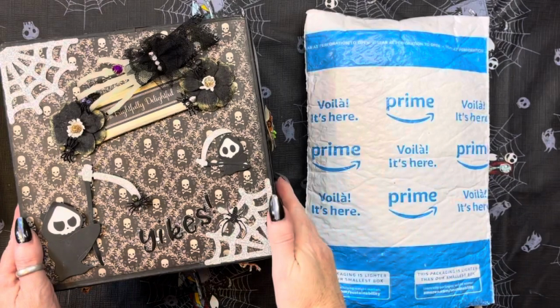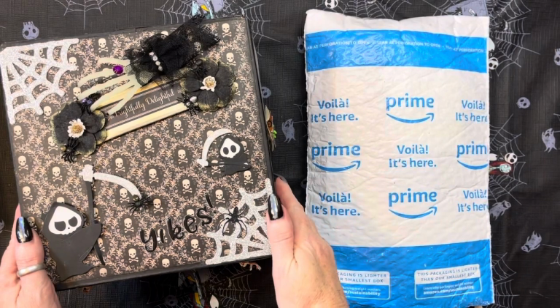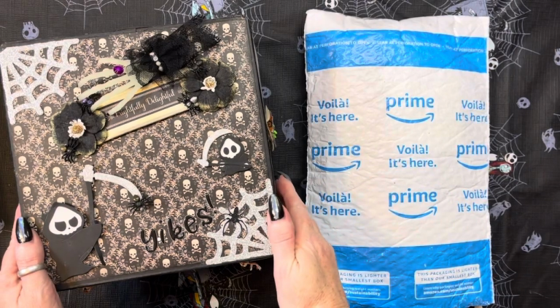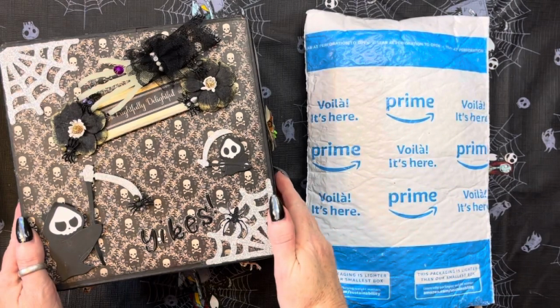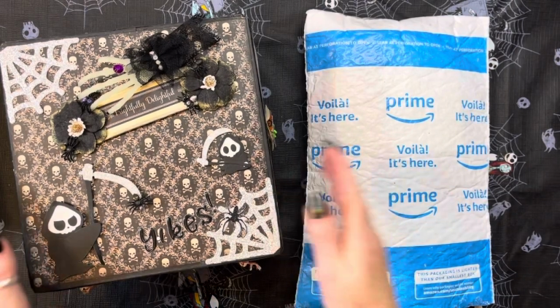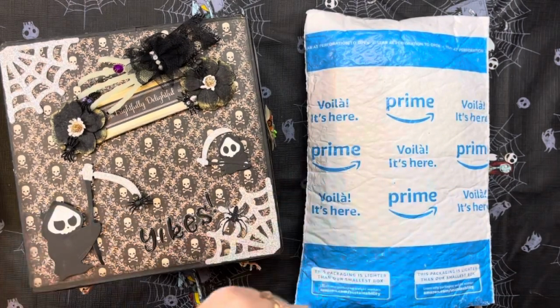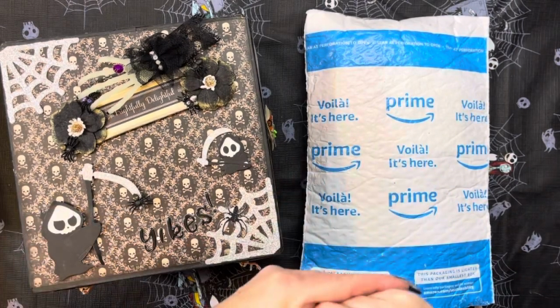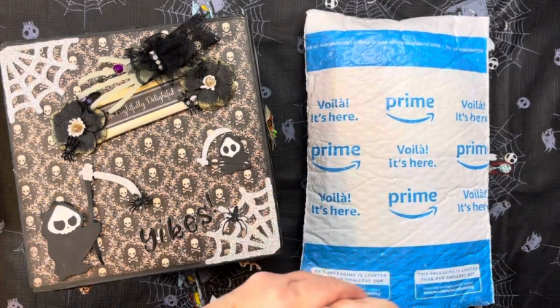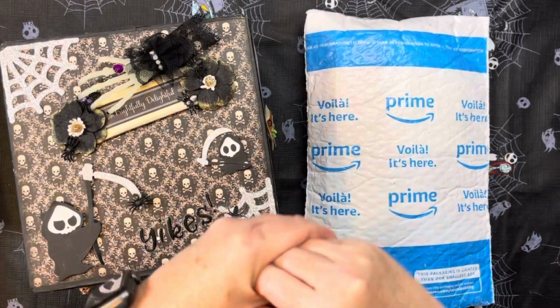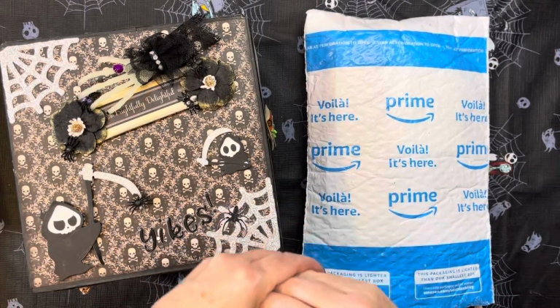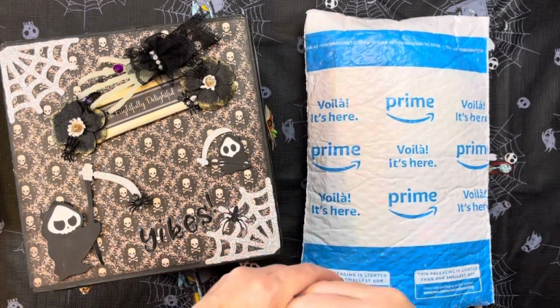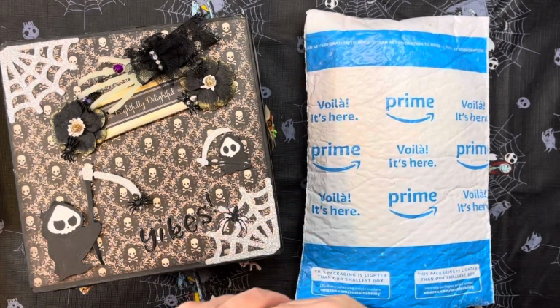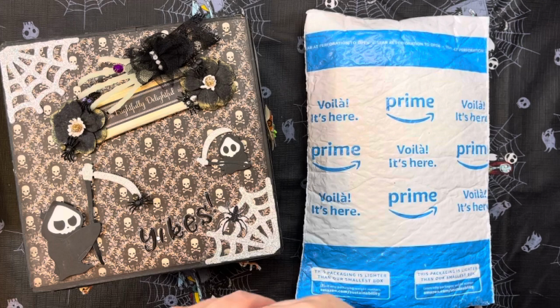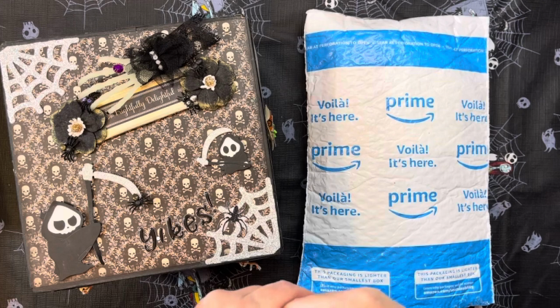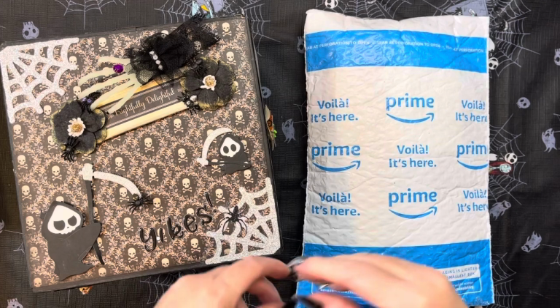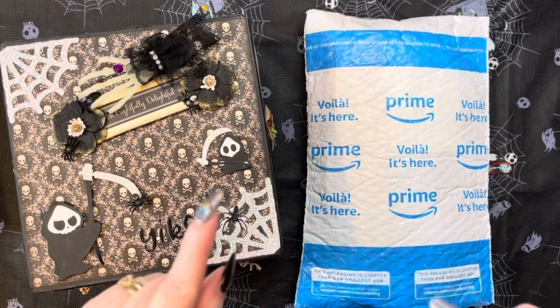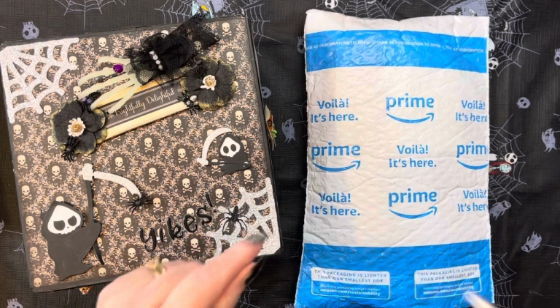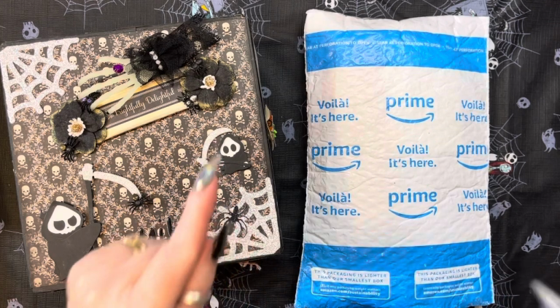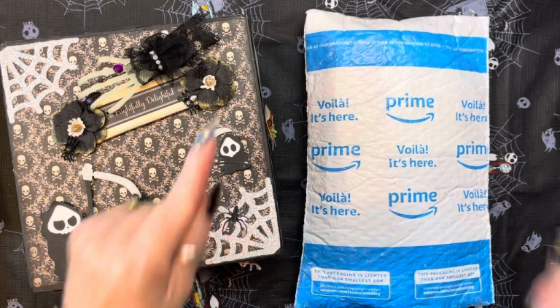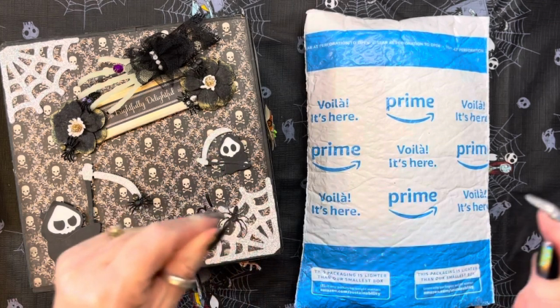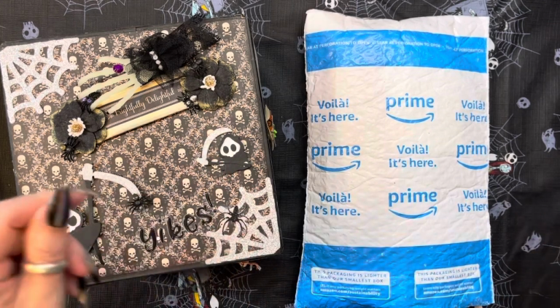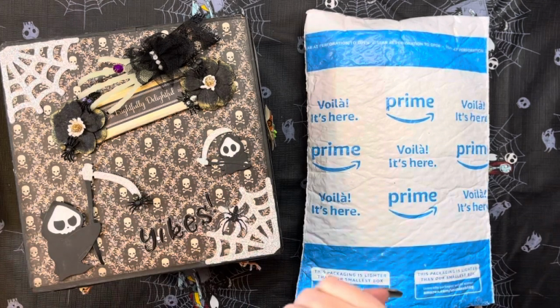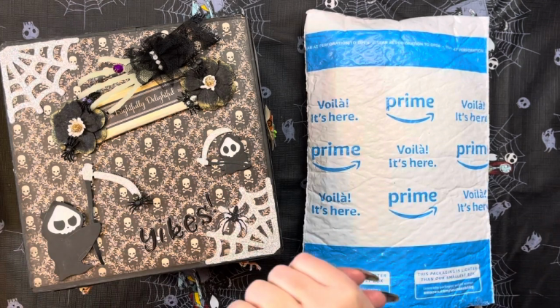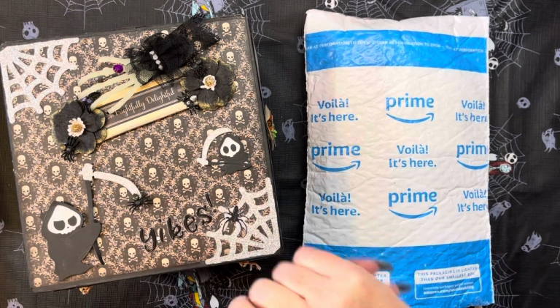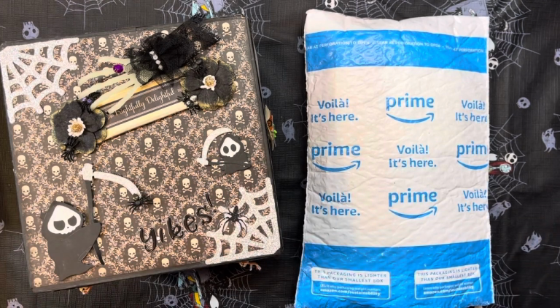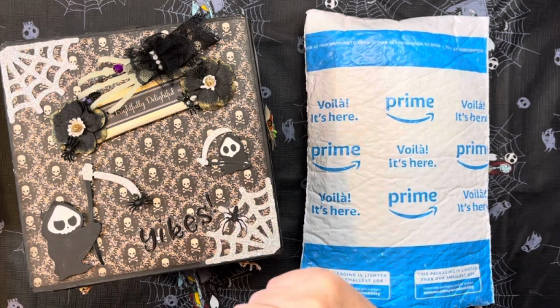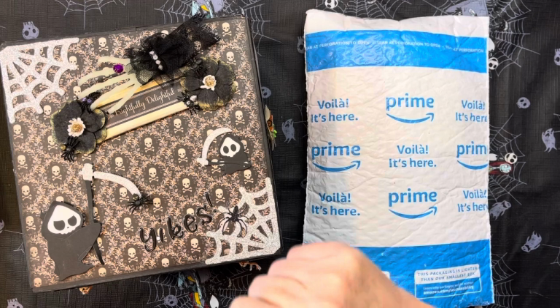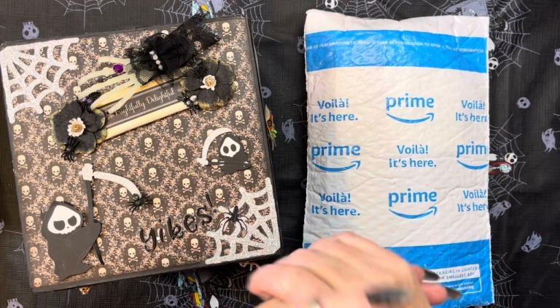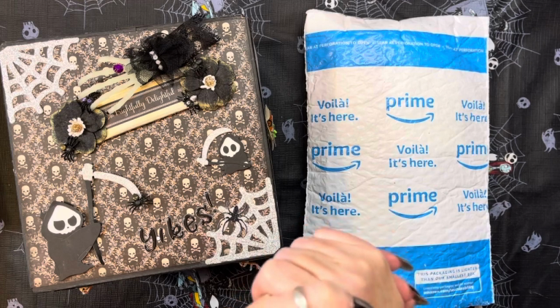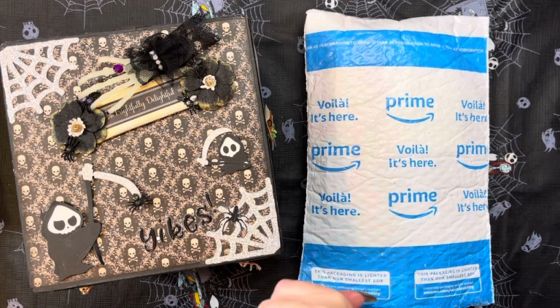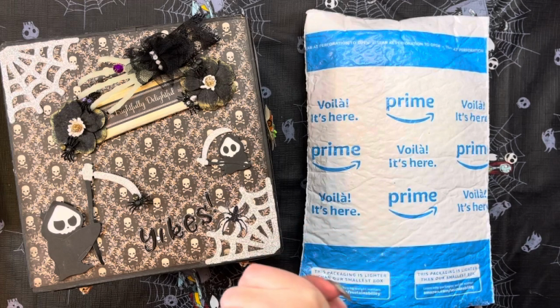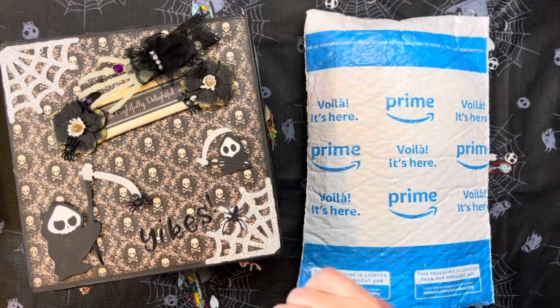Hey everybody, this is Diane with Crafting with Fury. I am here with entry number 71 to my third annual Halloween Fall Challenge that I'm hosting here on YouTube.